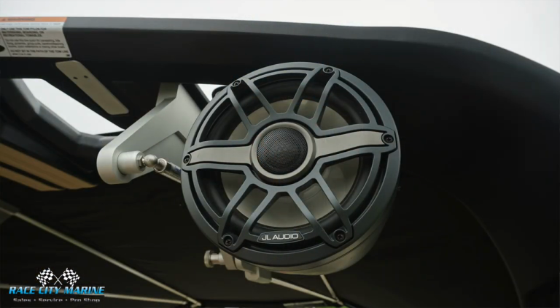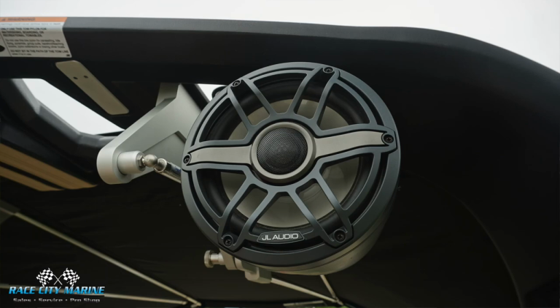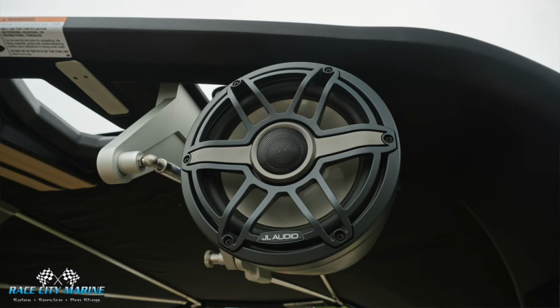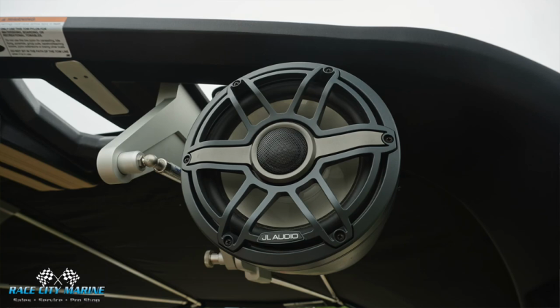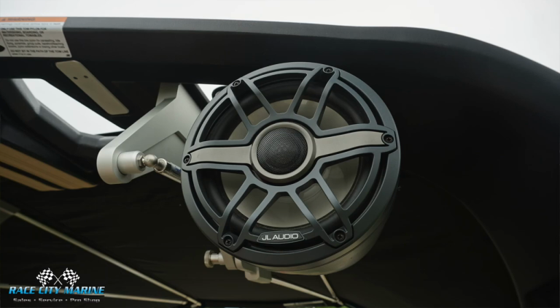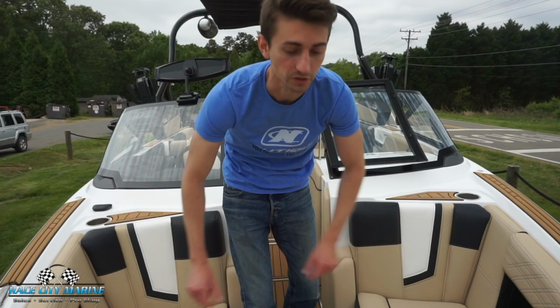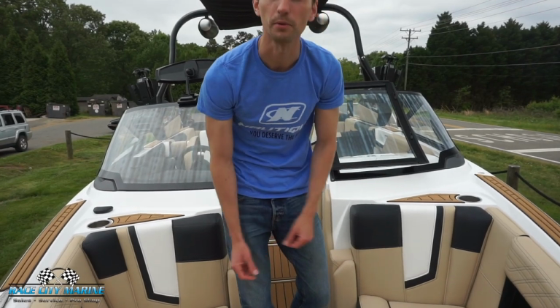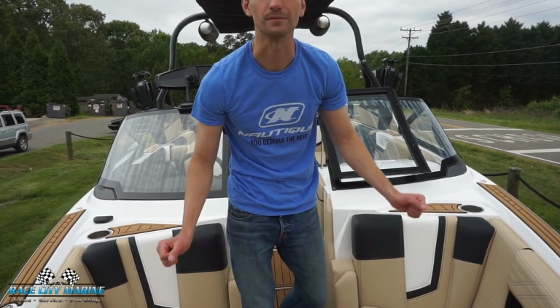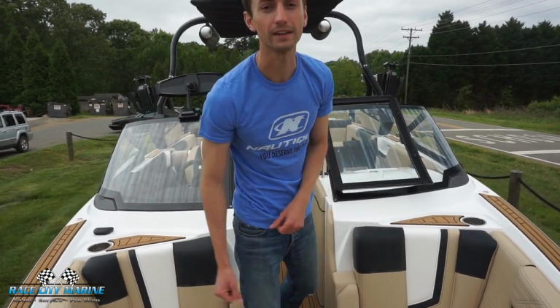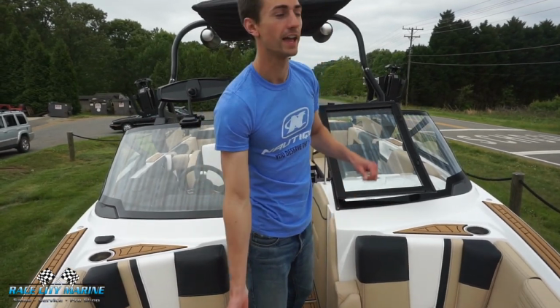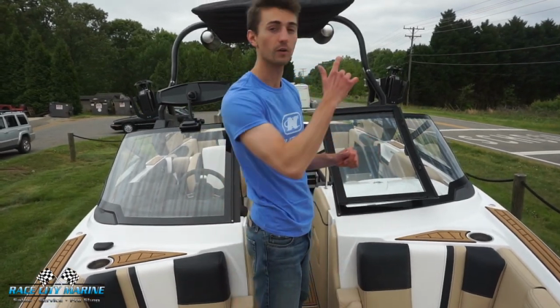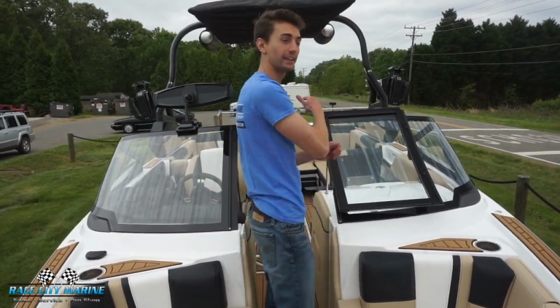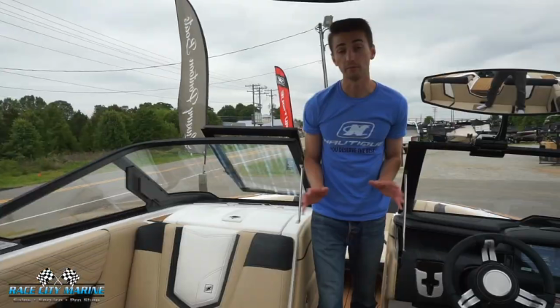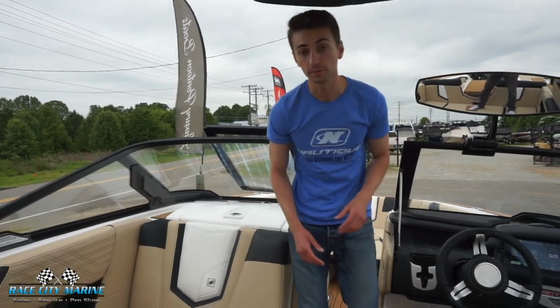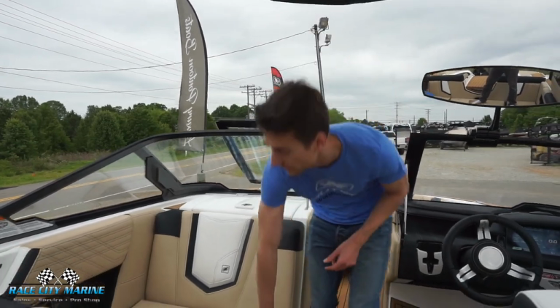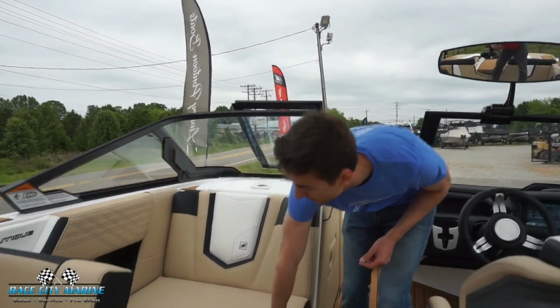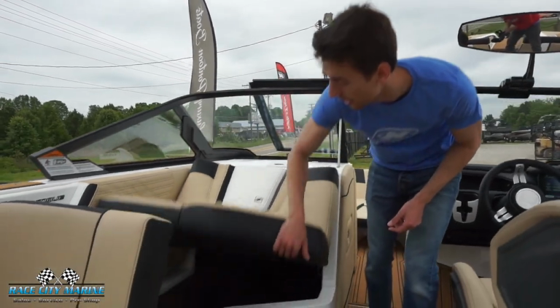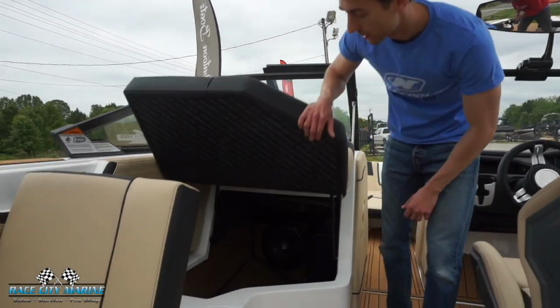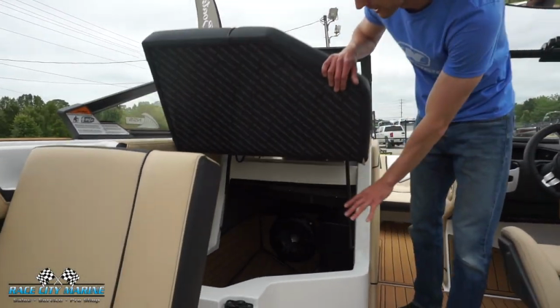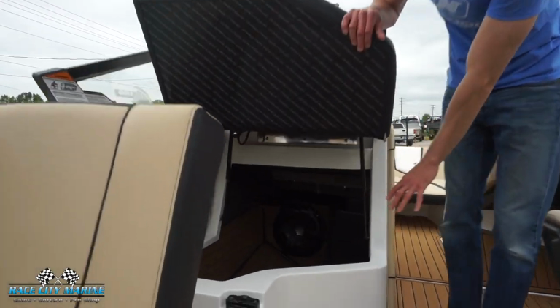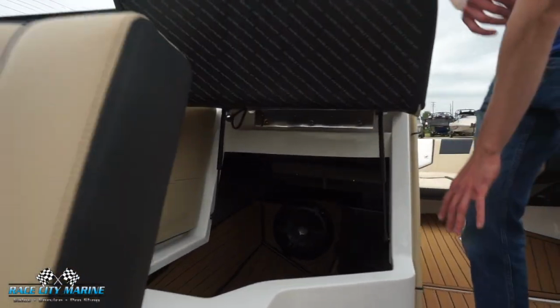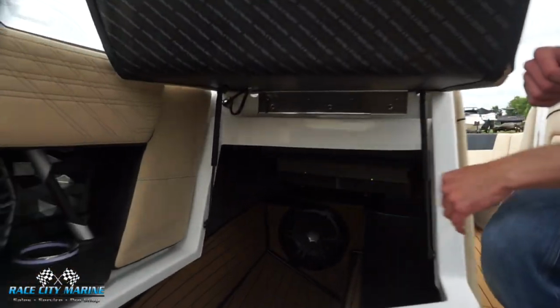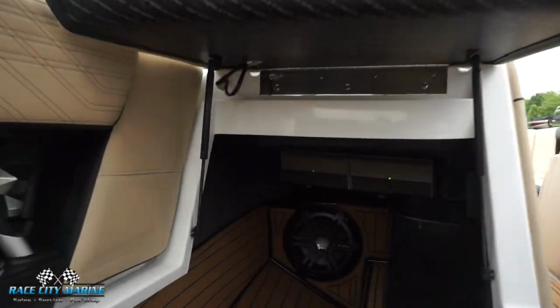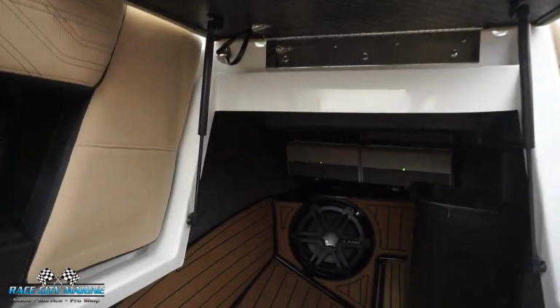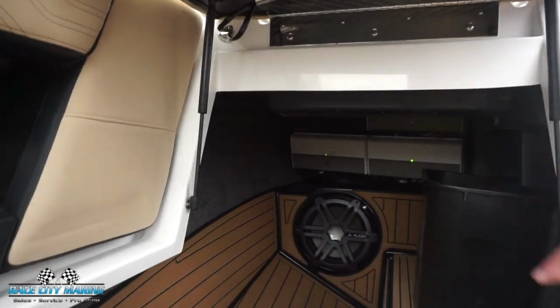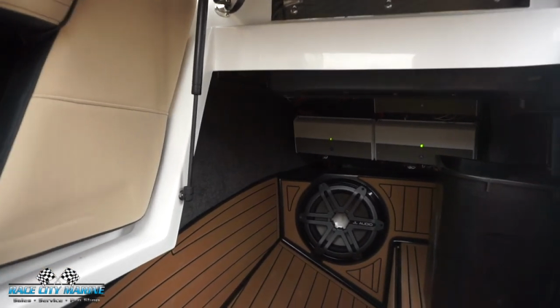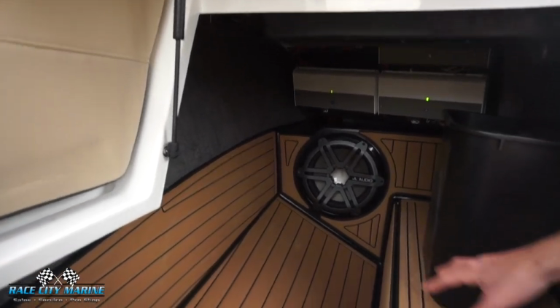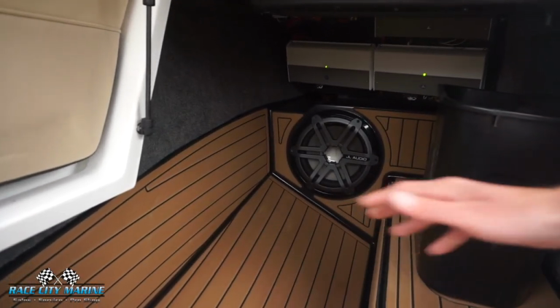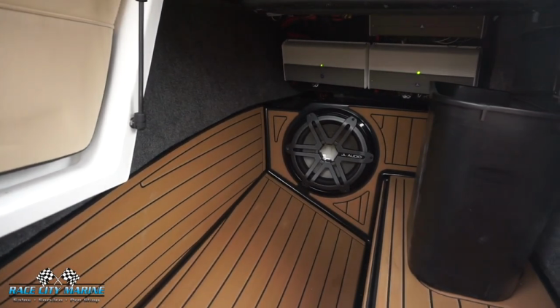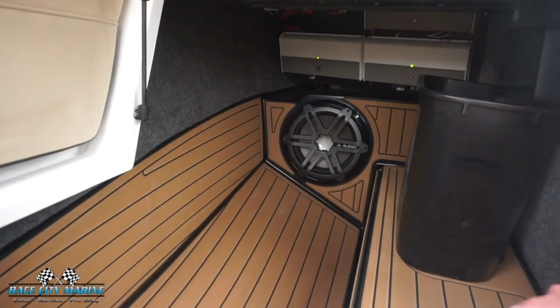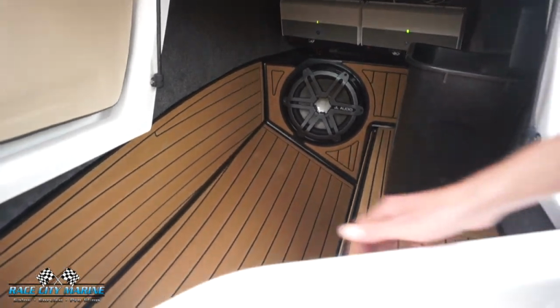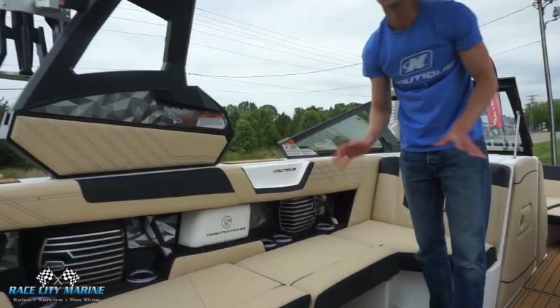We have a JL audio system with speakers up here, as well as three cup holders and some grab handles. Making our way back in, there's more storage space up here — opening it up reveals a ton of space, the big subwoofer, and a built-in trash can.